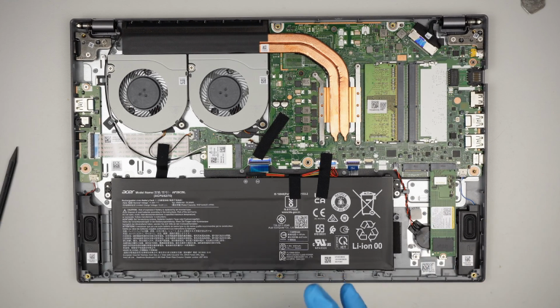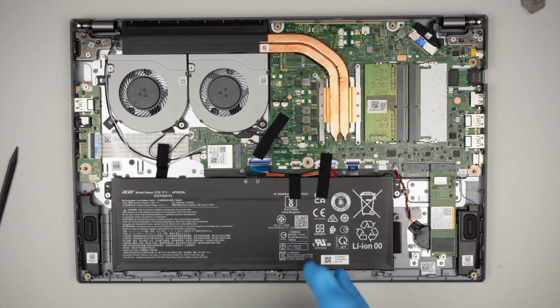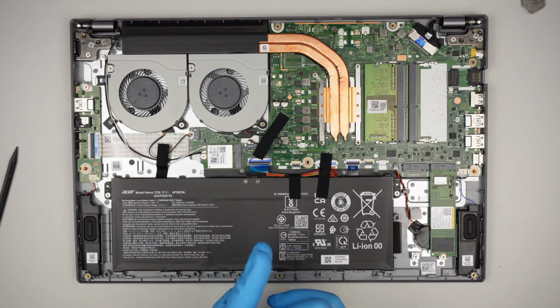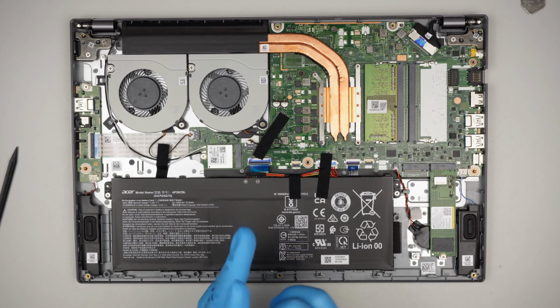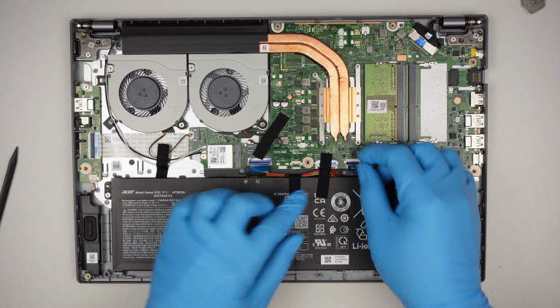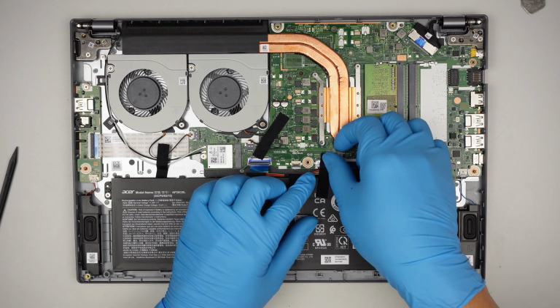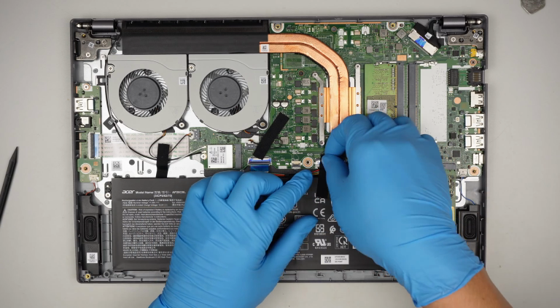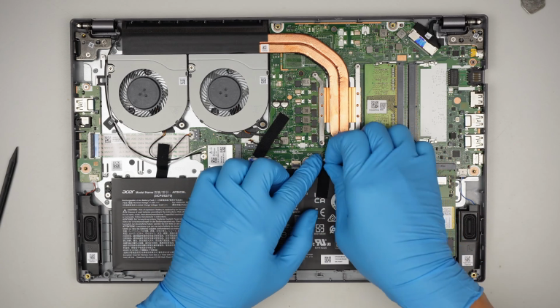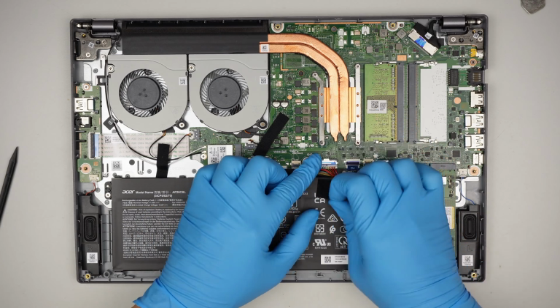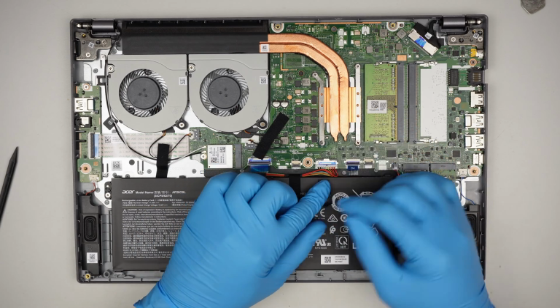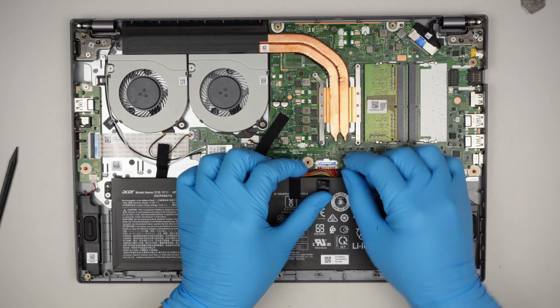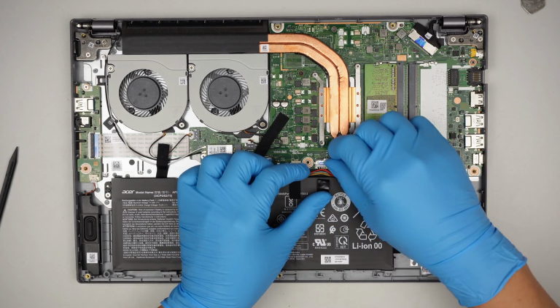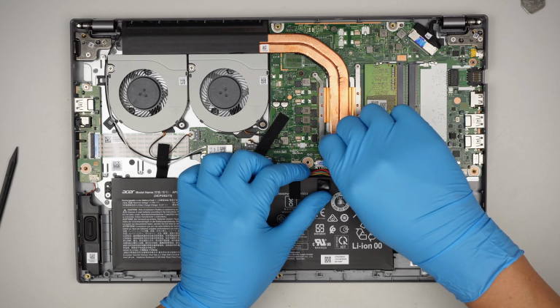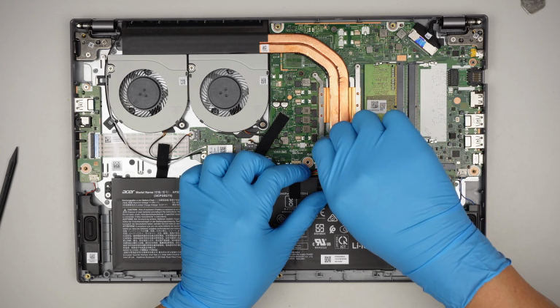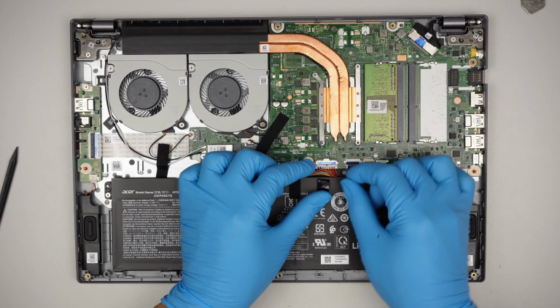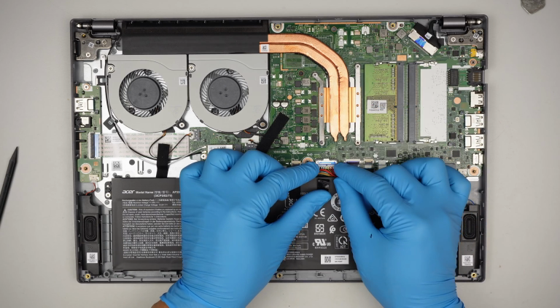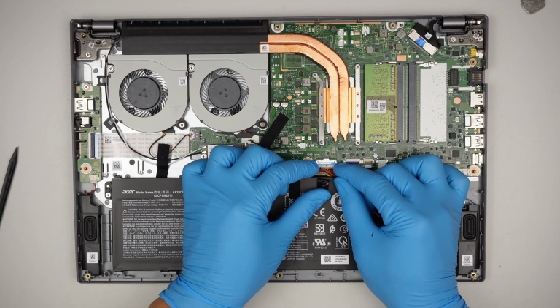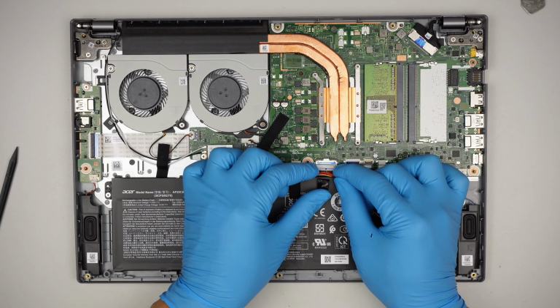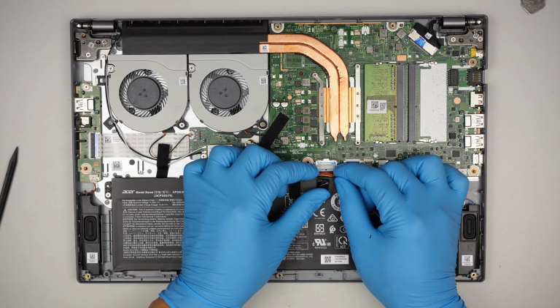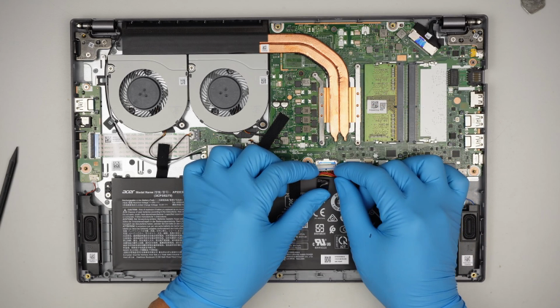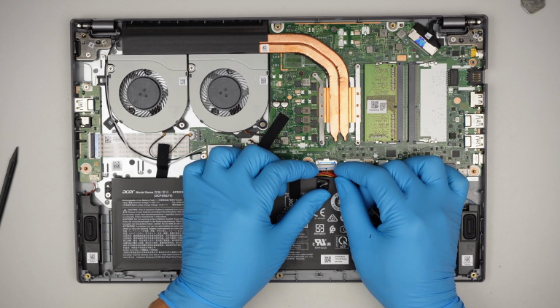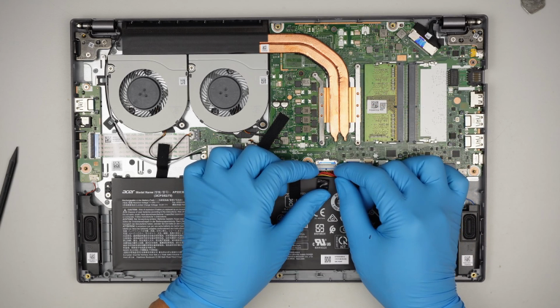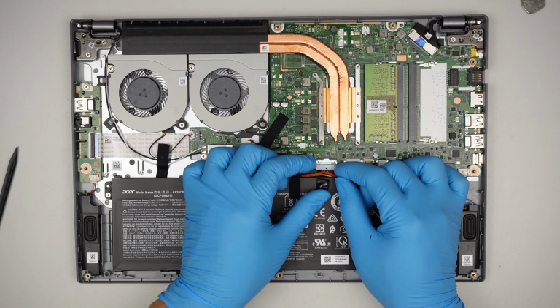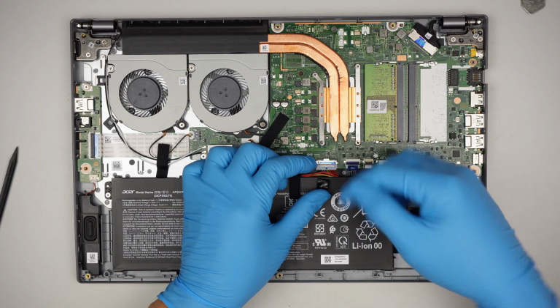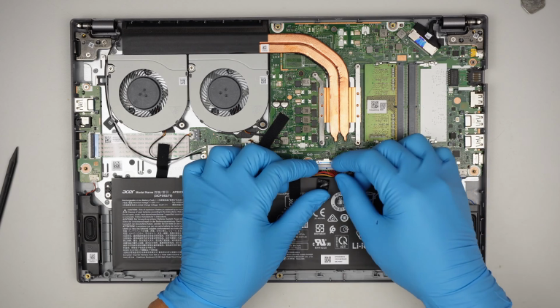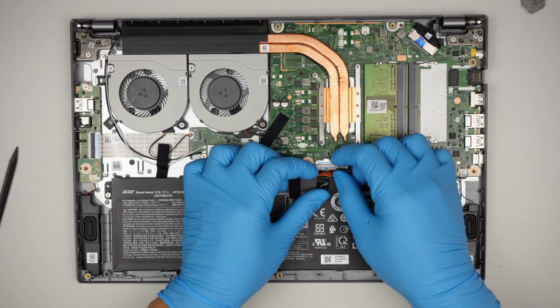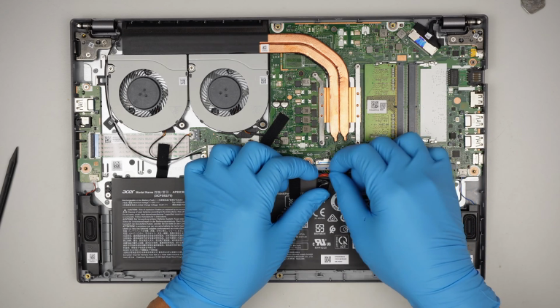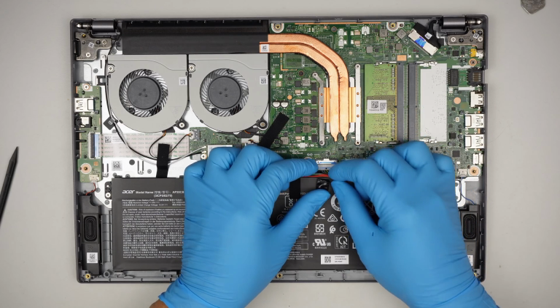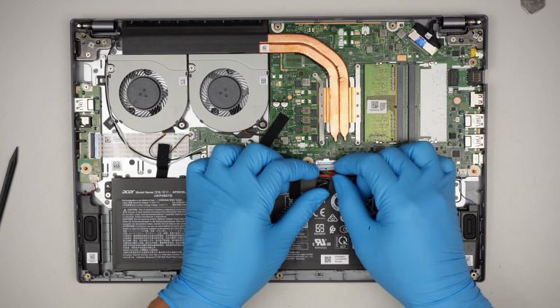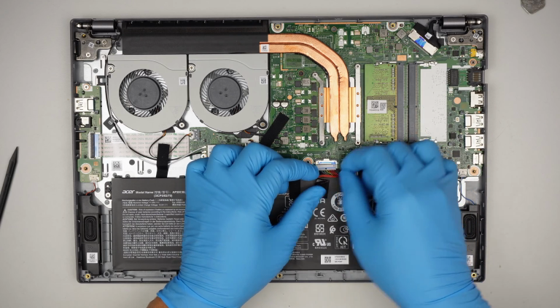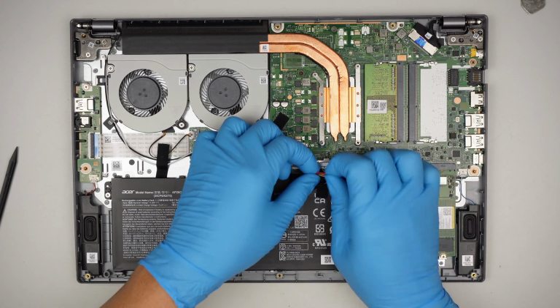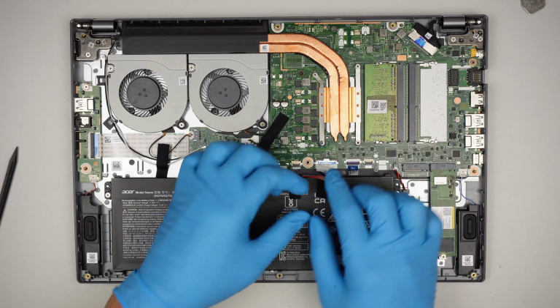Let's go ahead and disconnect the battery. You want to slide the white connector down towards the body — that's how you disconnect the battery.